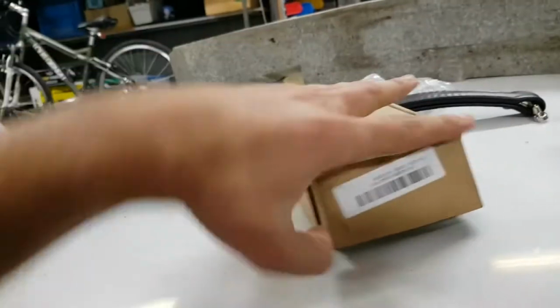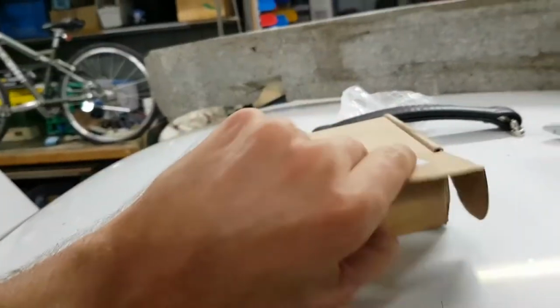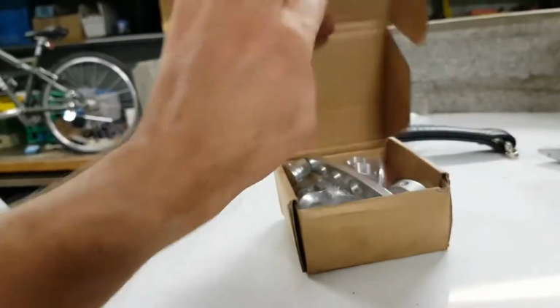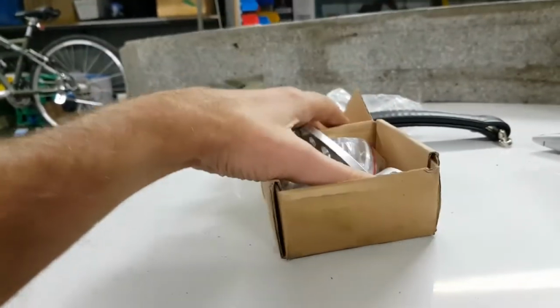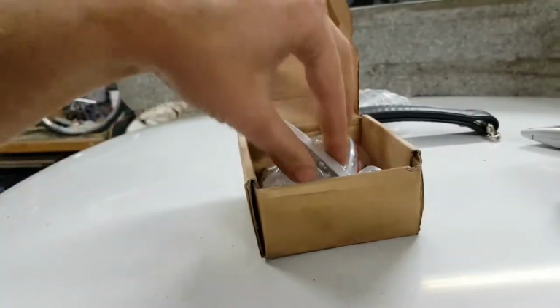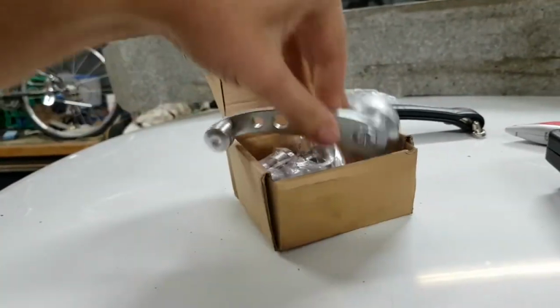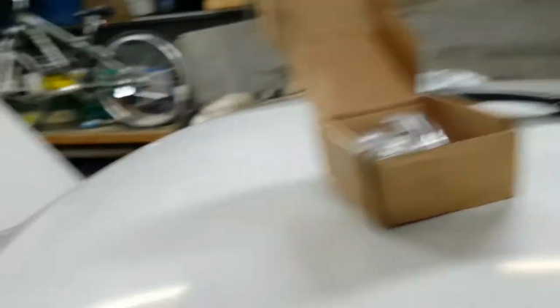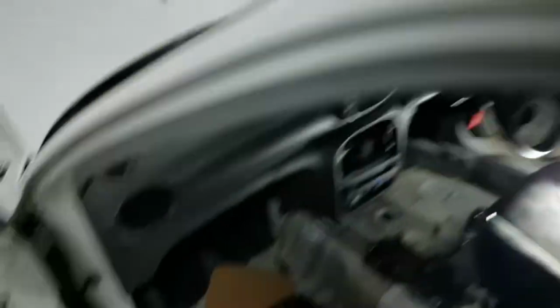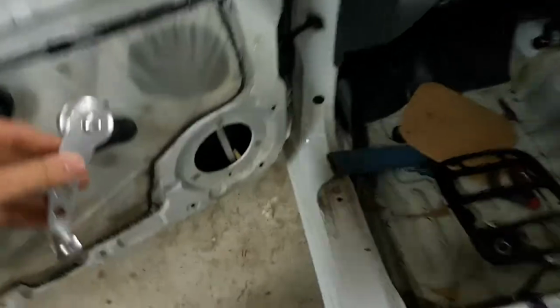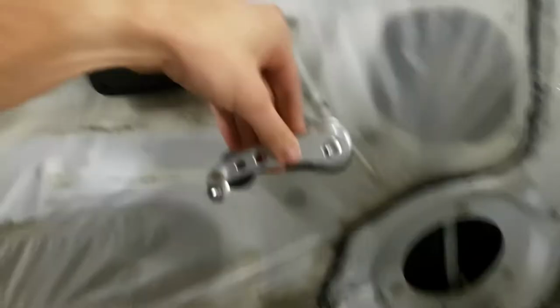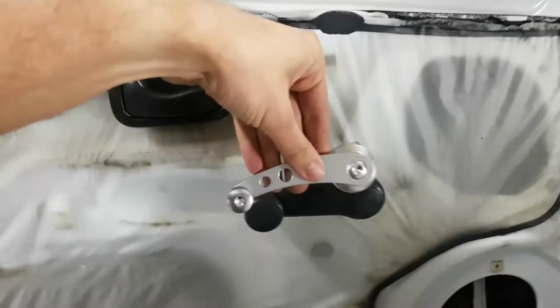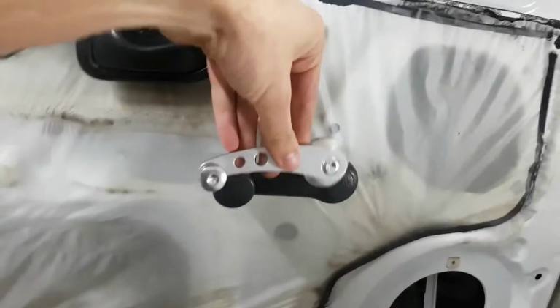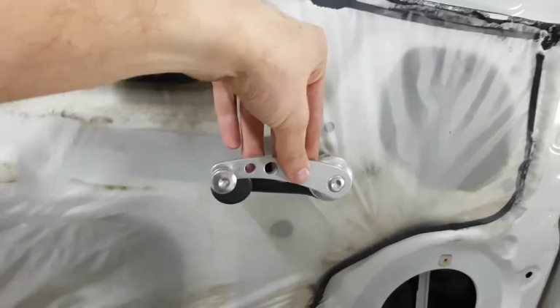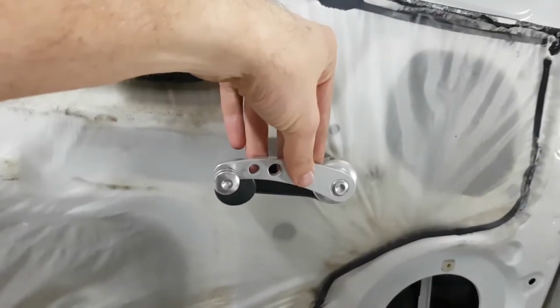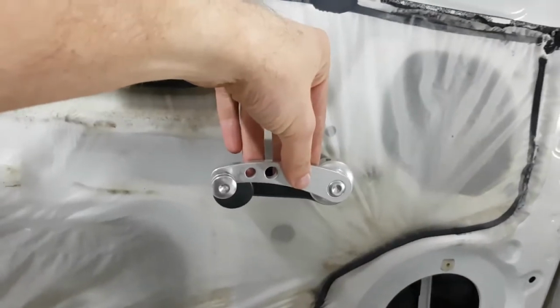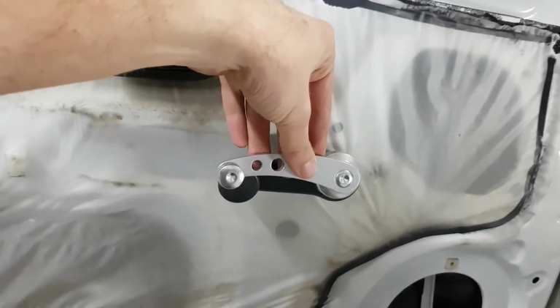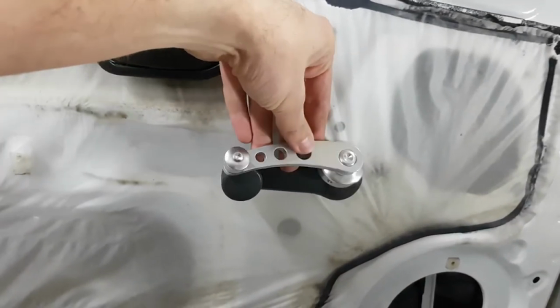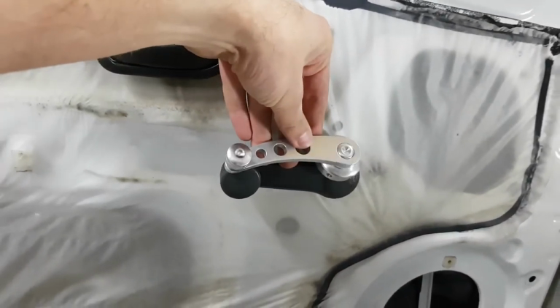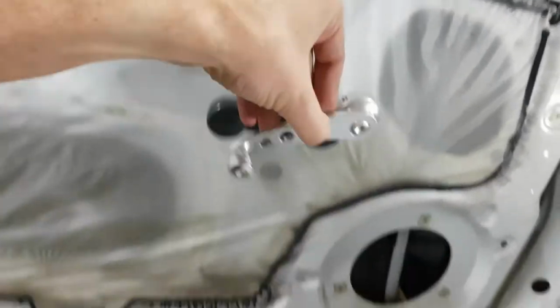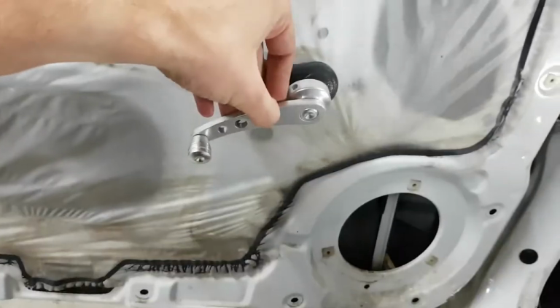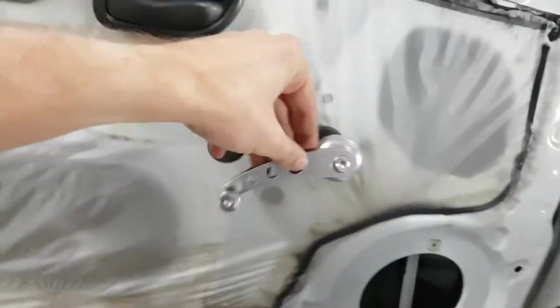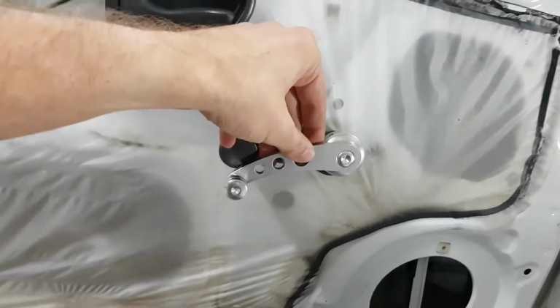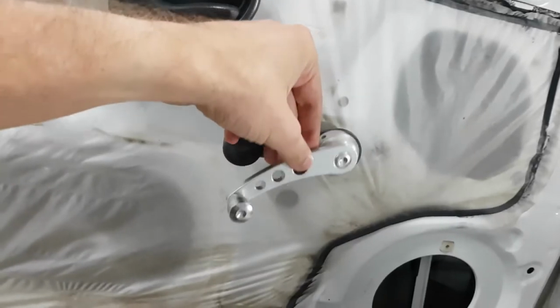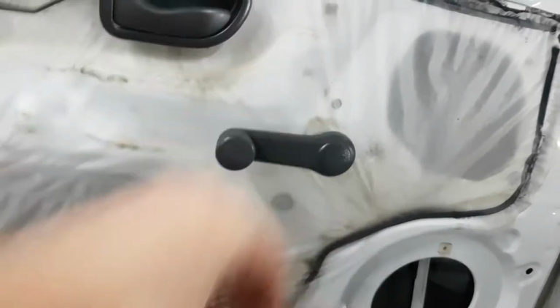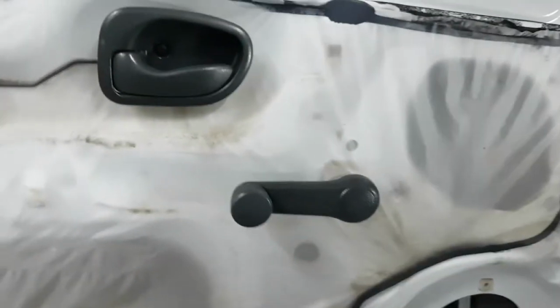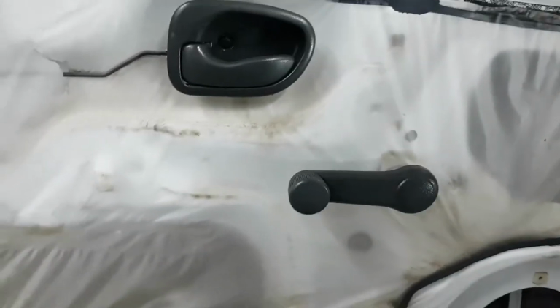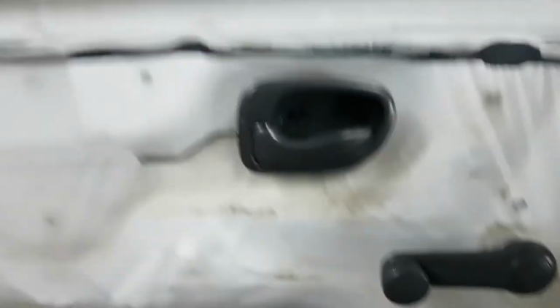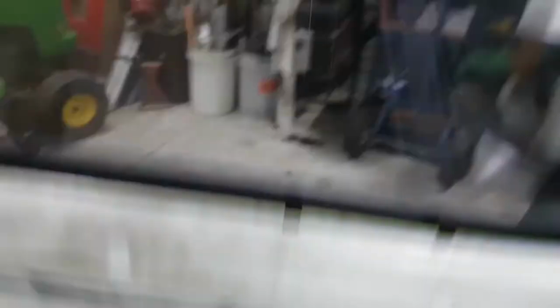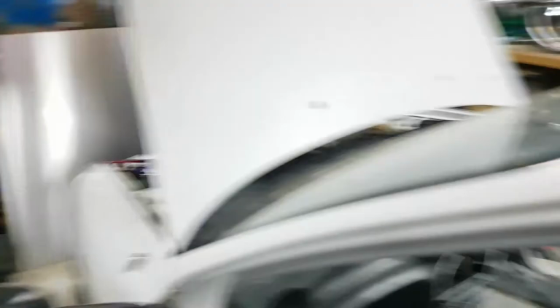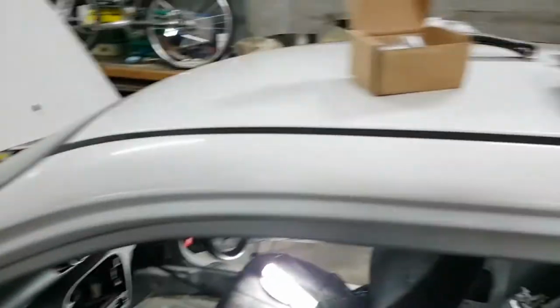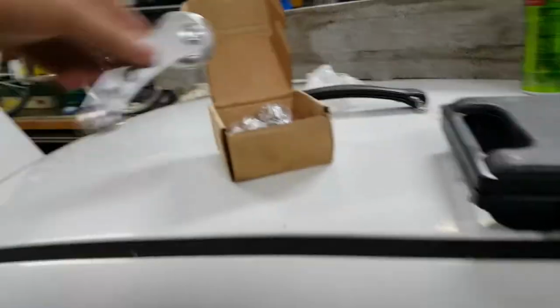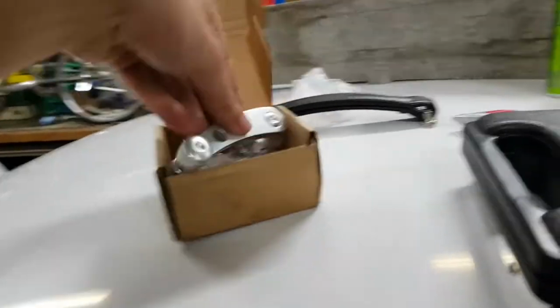And once again, eBay to the rescue. Instead of the old plastic ones, there's some nice alloy winders which should look pretty sweet. As I said, if you're going to make a race car, you may as well make it look cool - as cool as an XL can look.